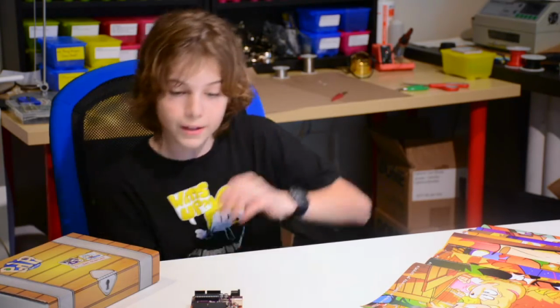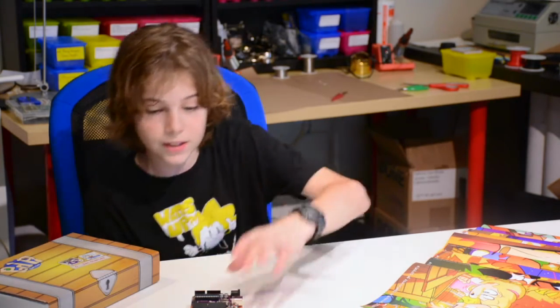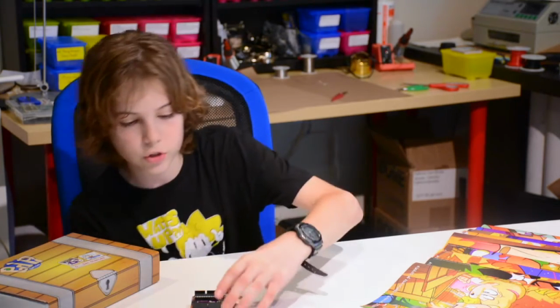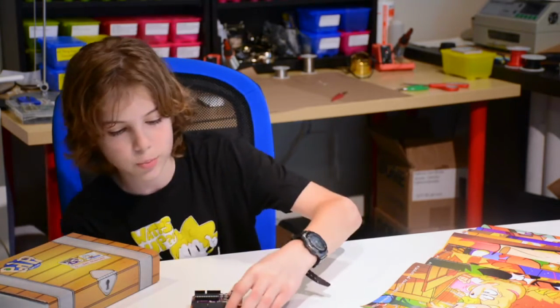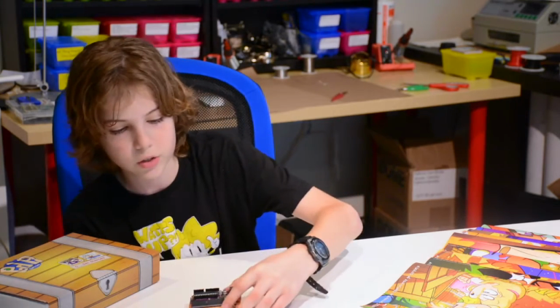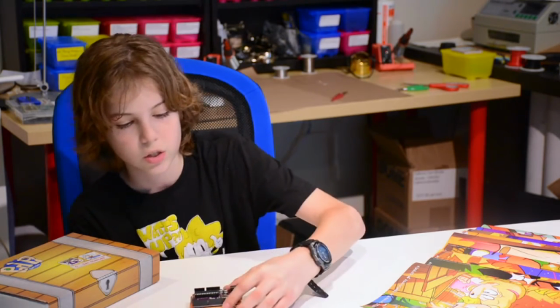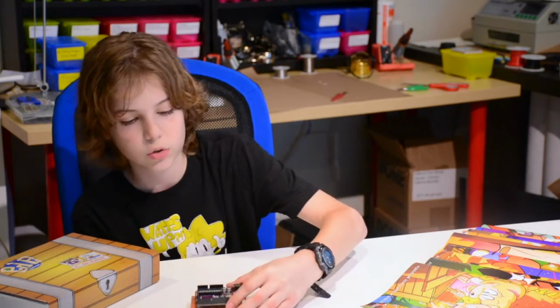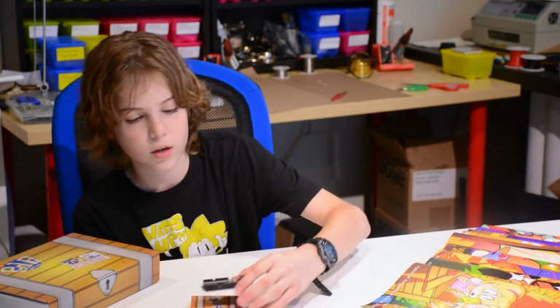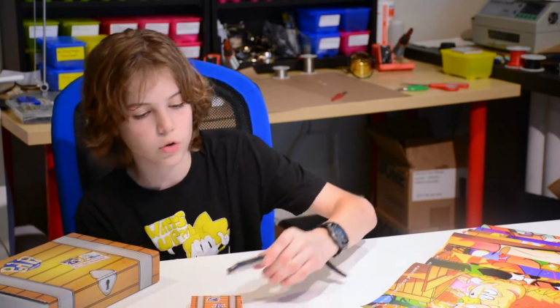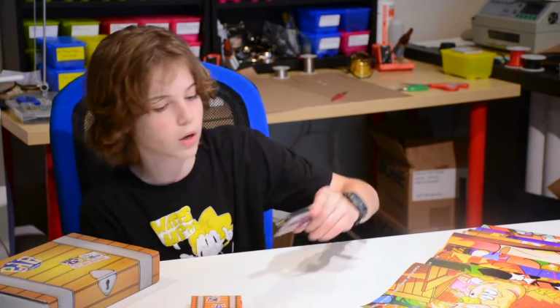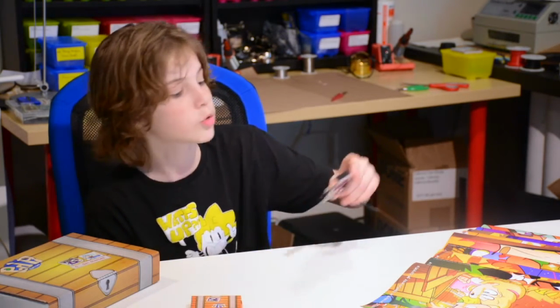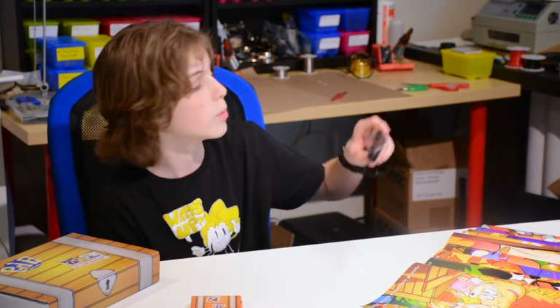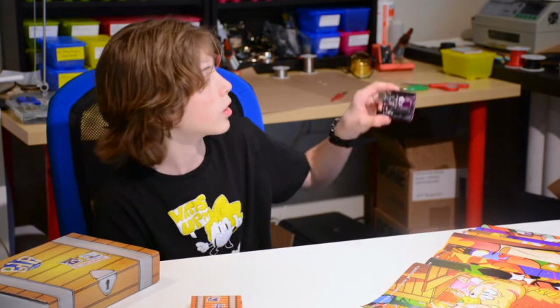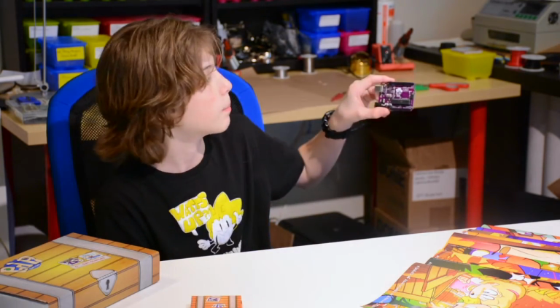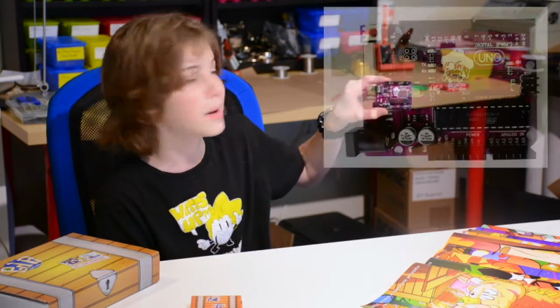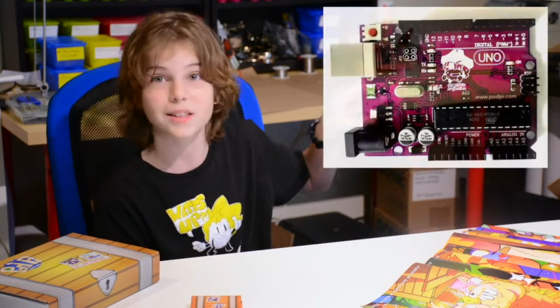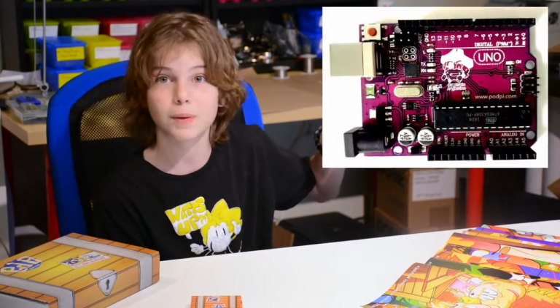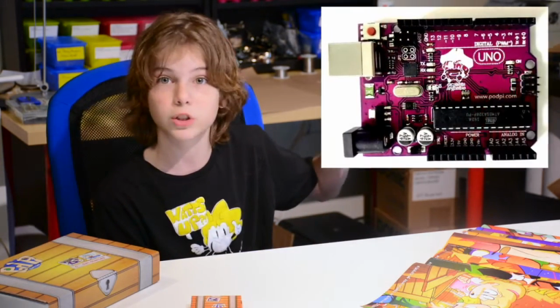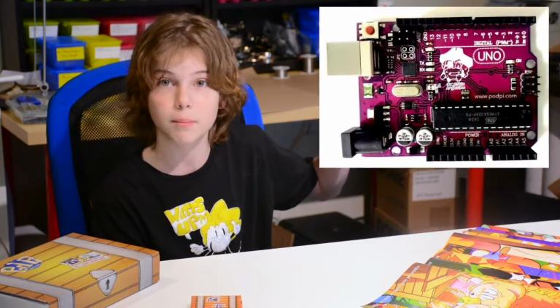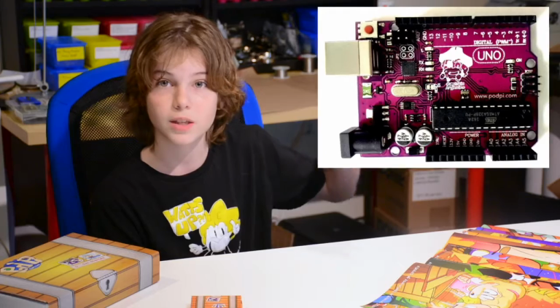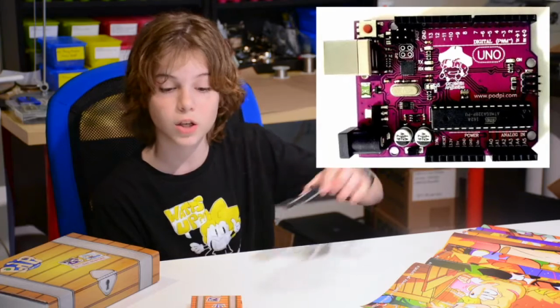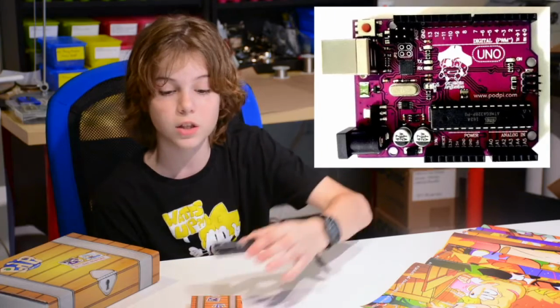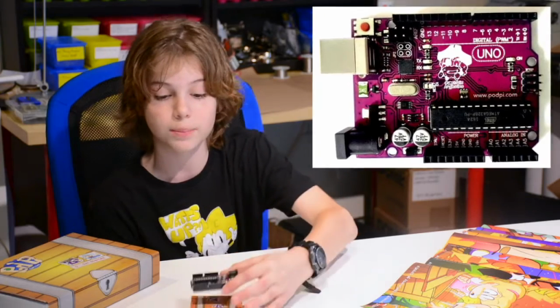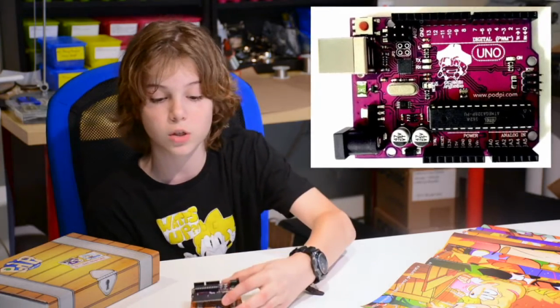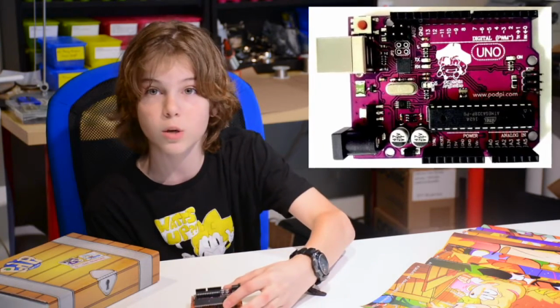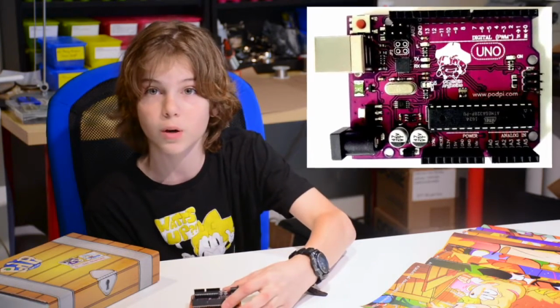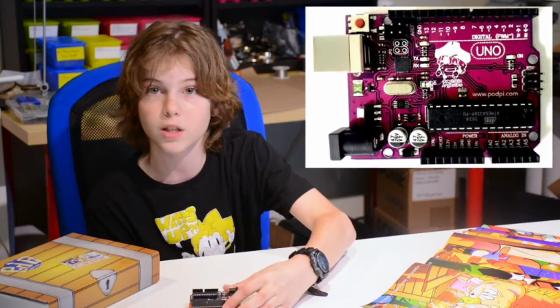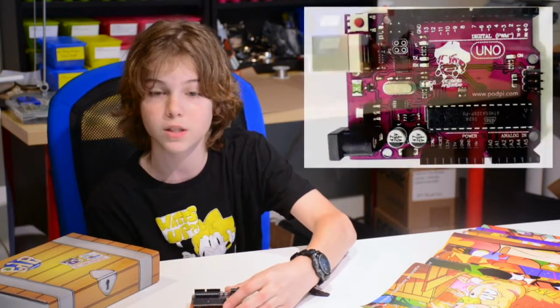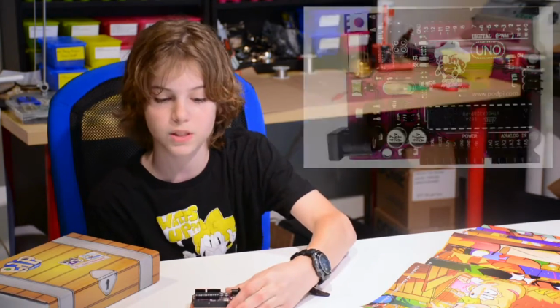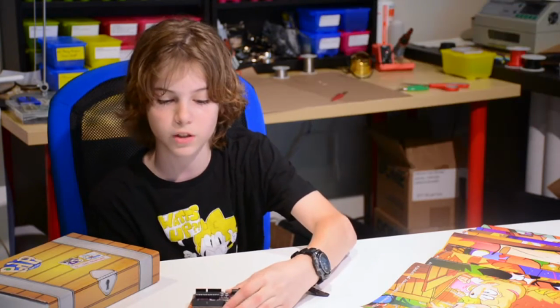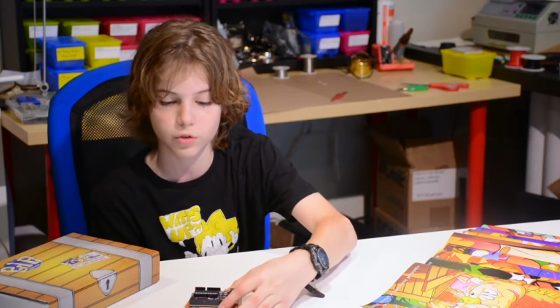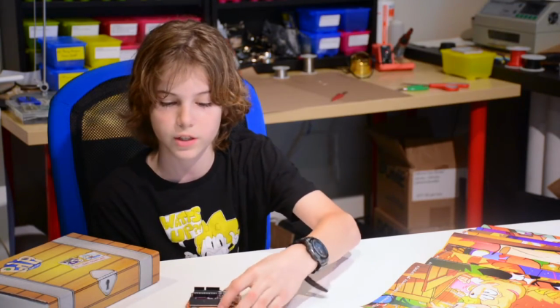Inside the treasure box, you get an Arduino board, but it has a special name. It's called the Captain Arduino board and it's made specifically for this.